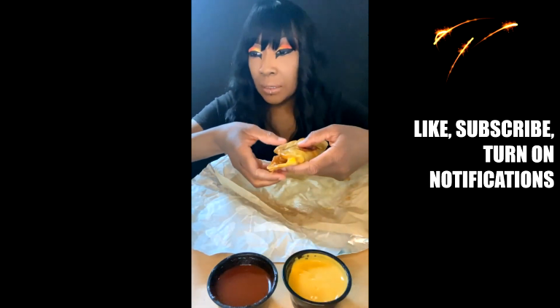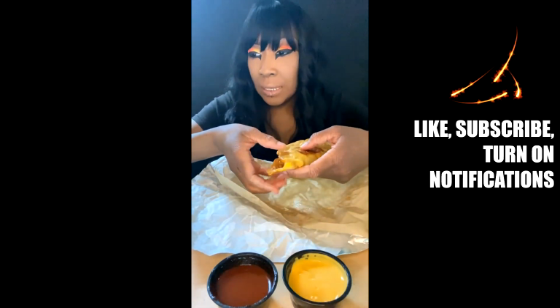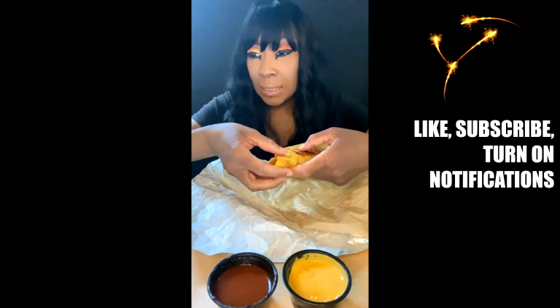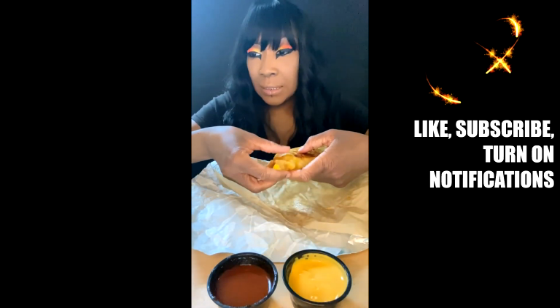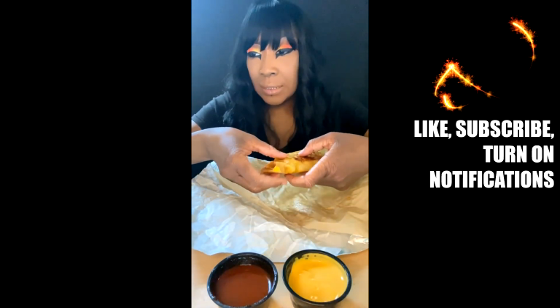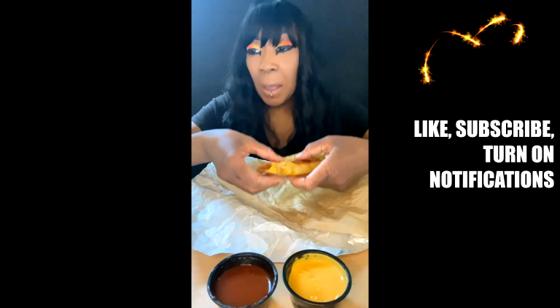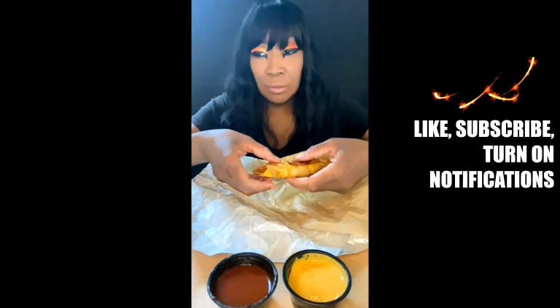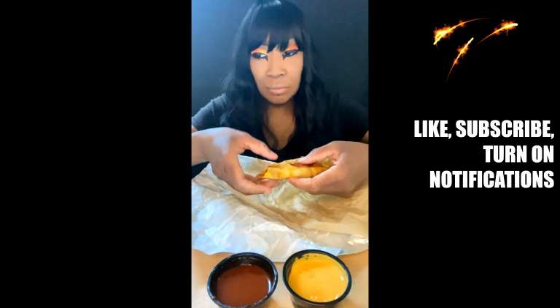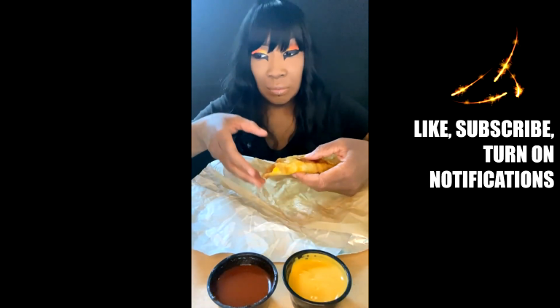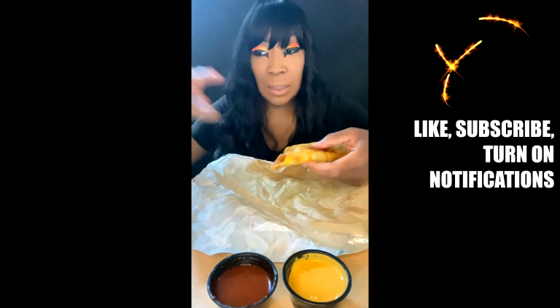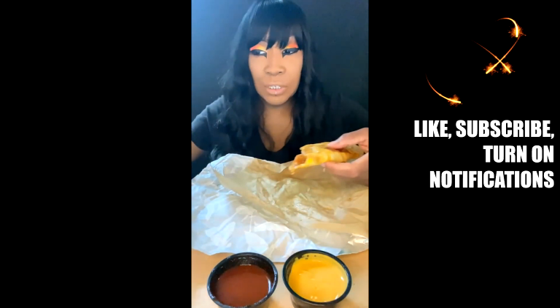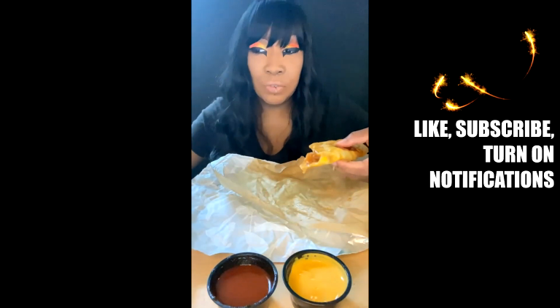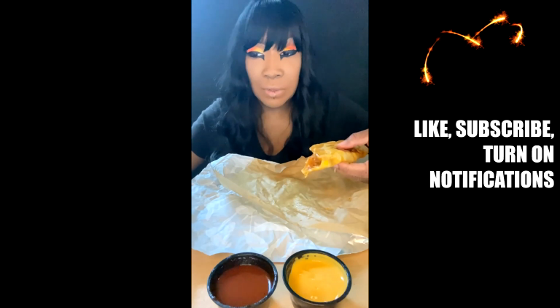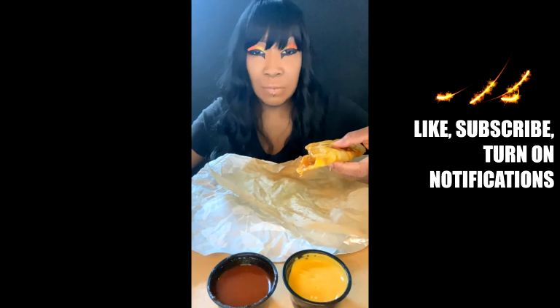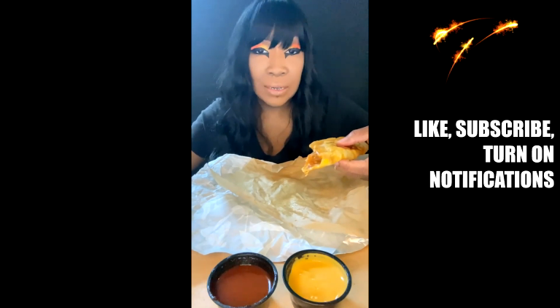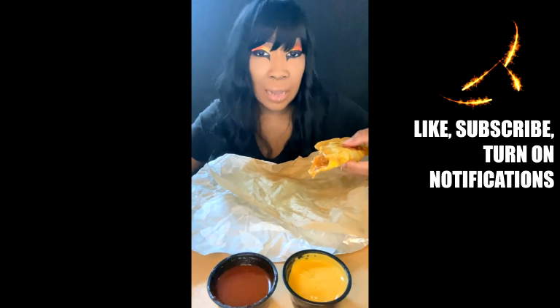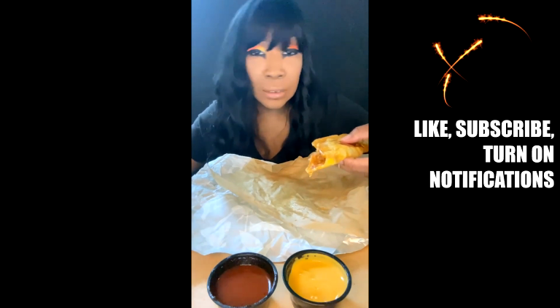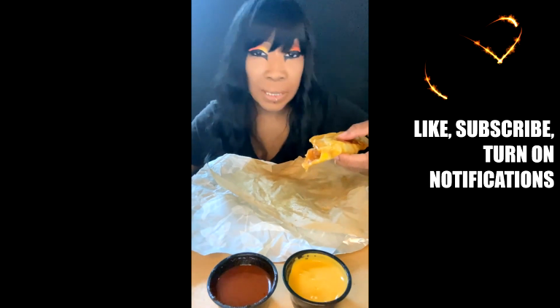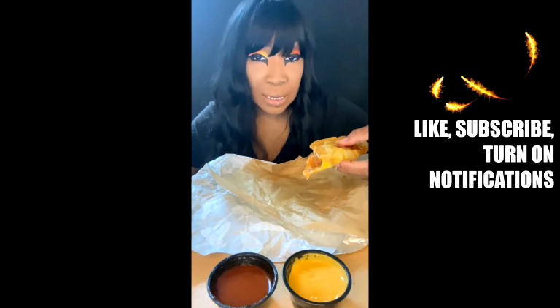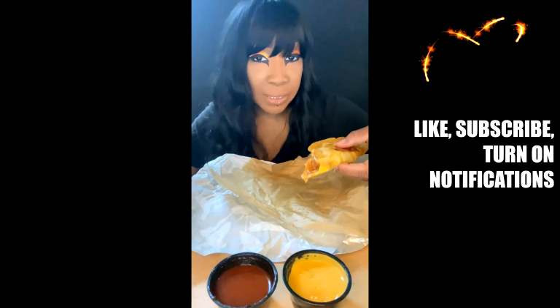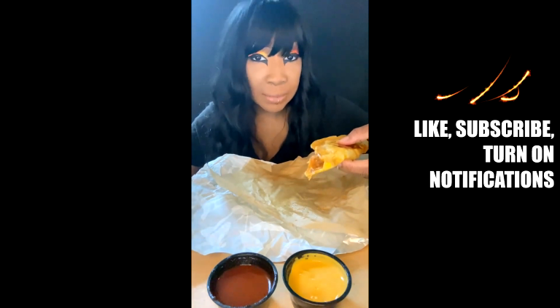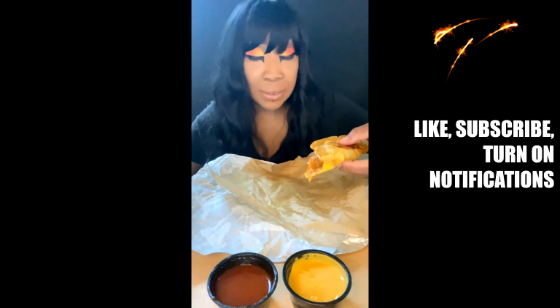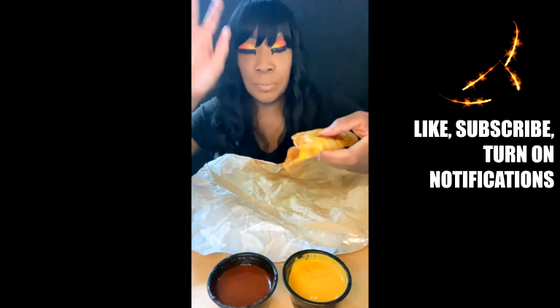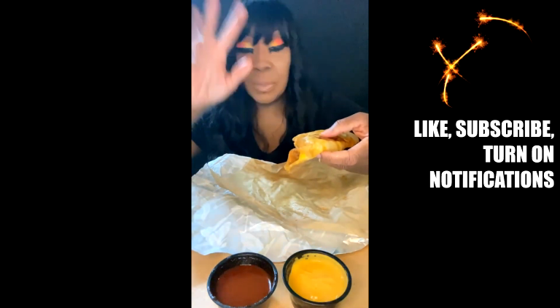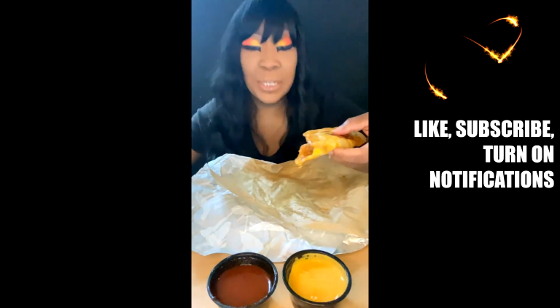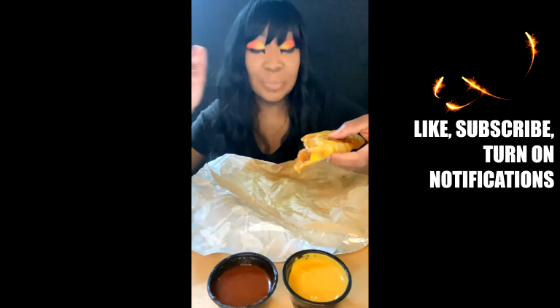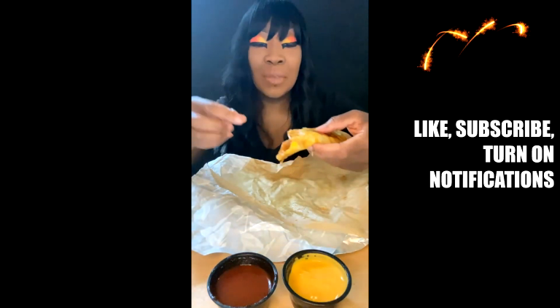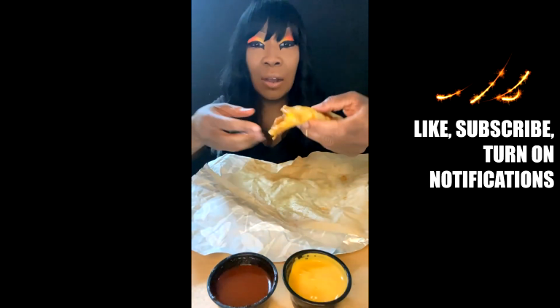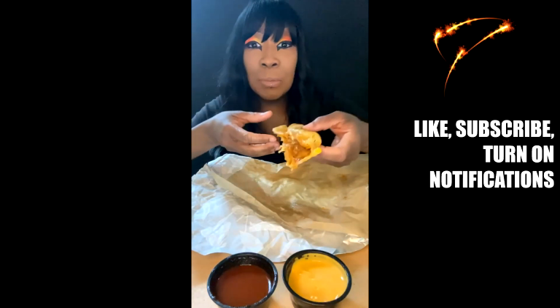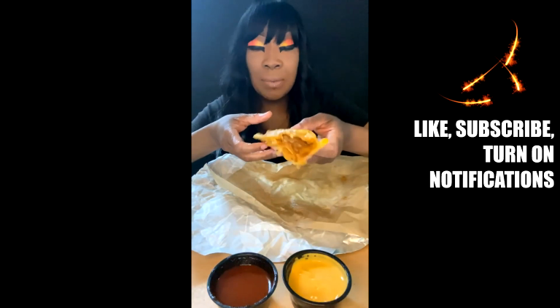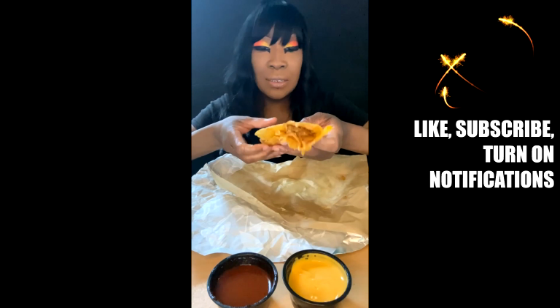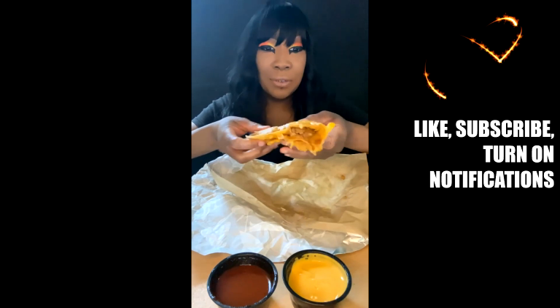I think it says it's inspired by the rich flavors of birria. How do you pronounce it? Is it beer? Birria? Alright, so I'm going to try it by itself first.